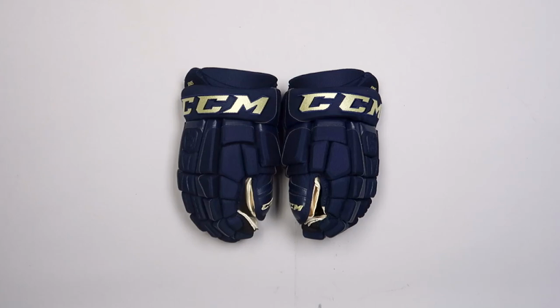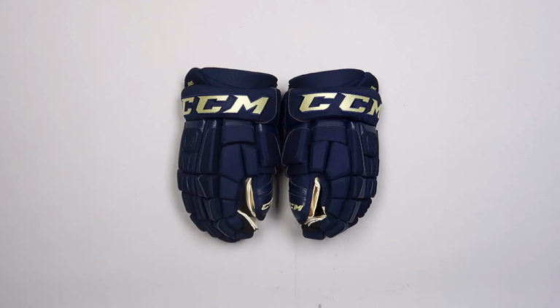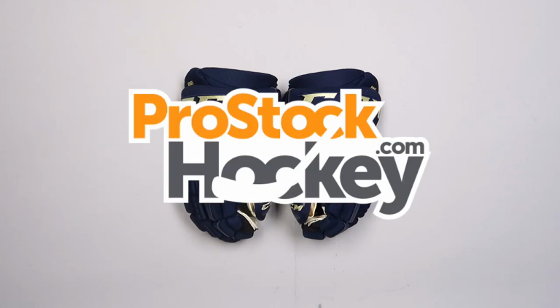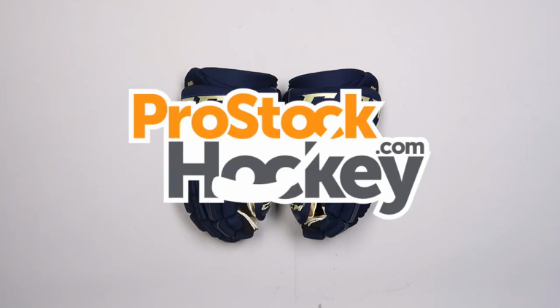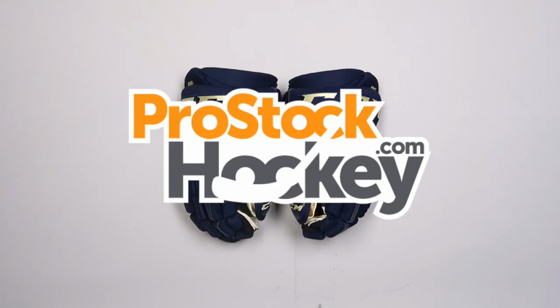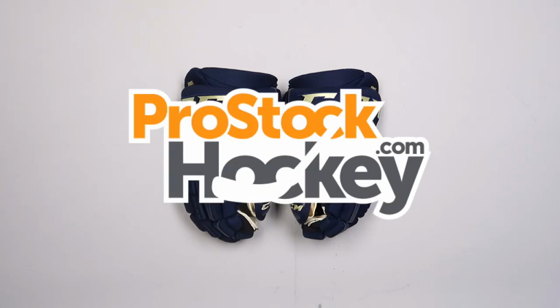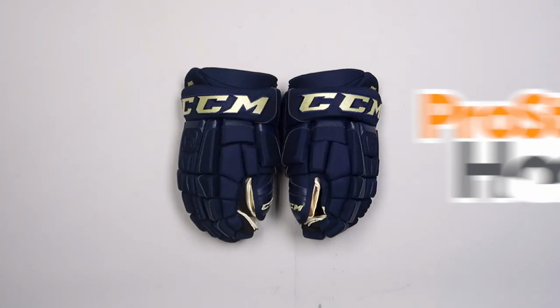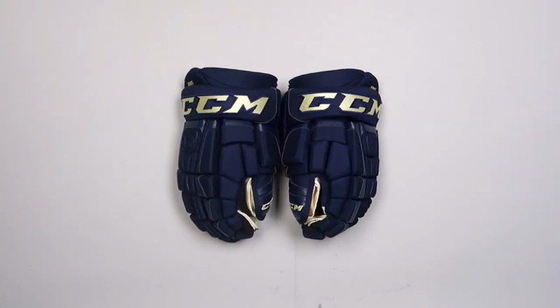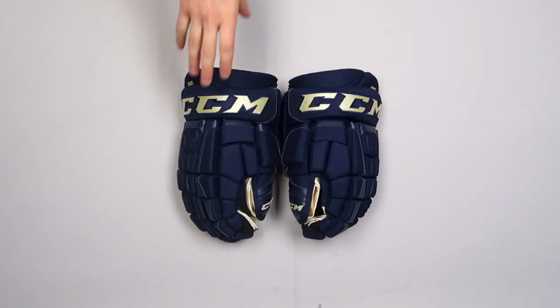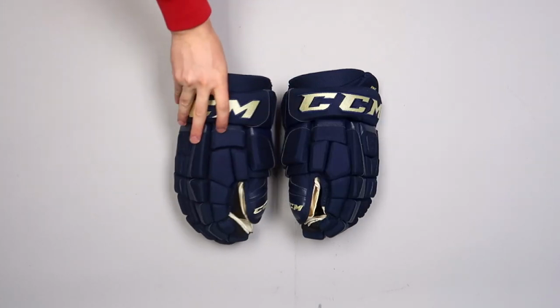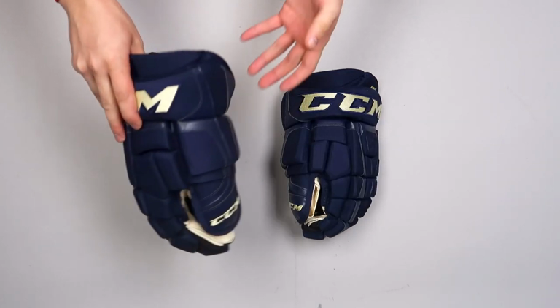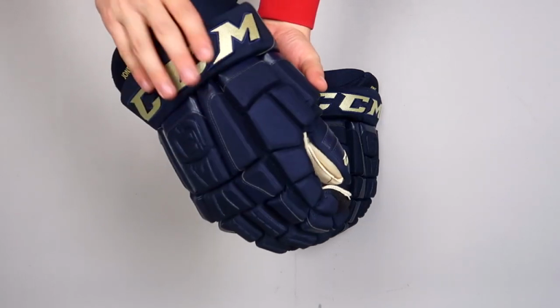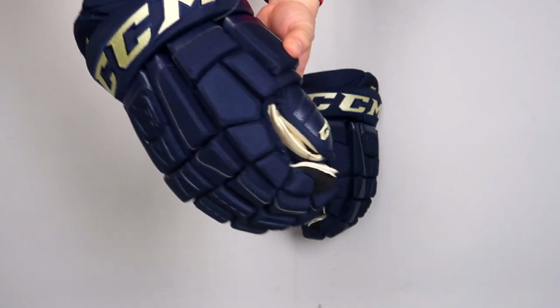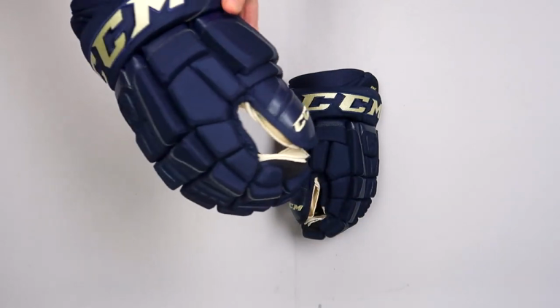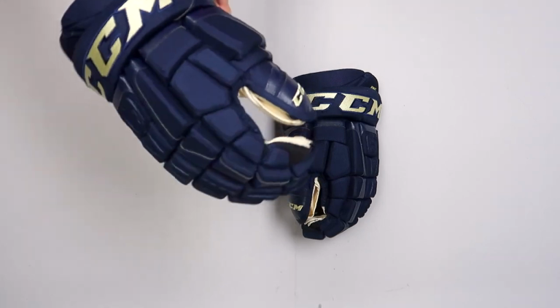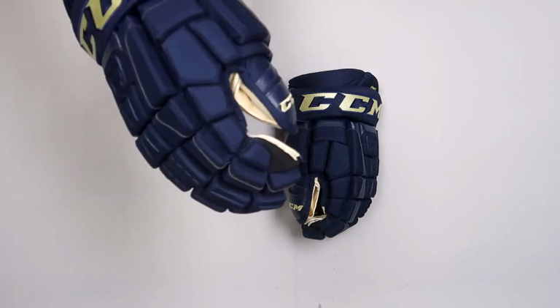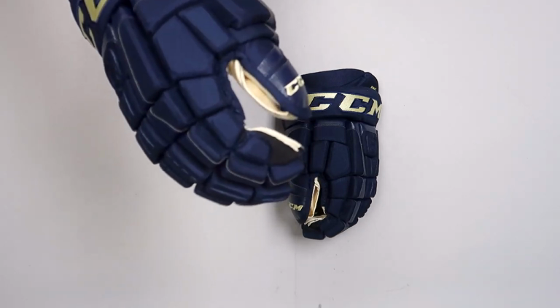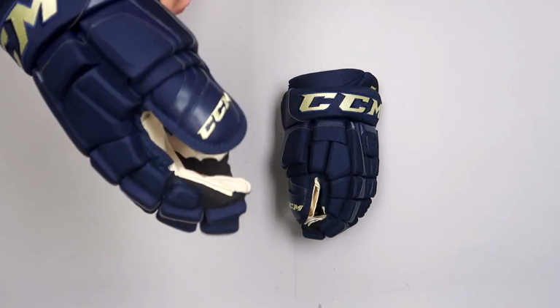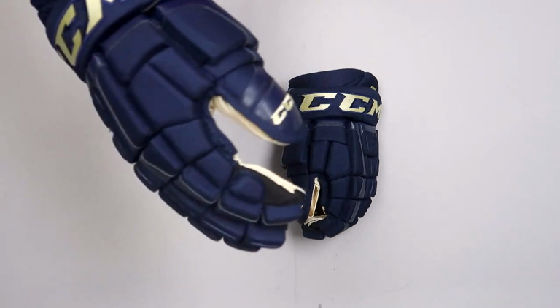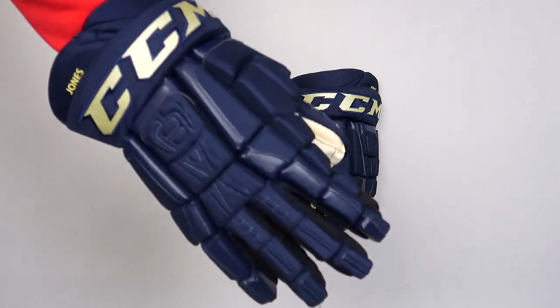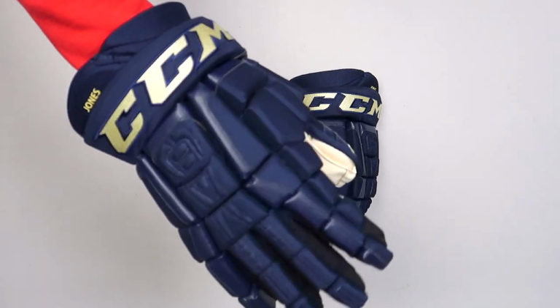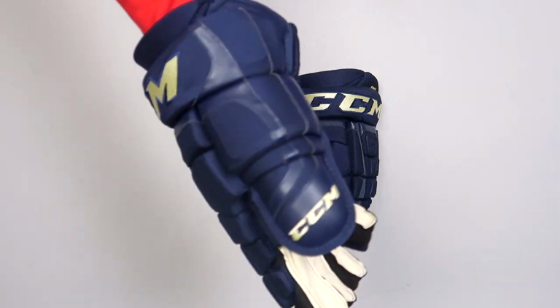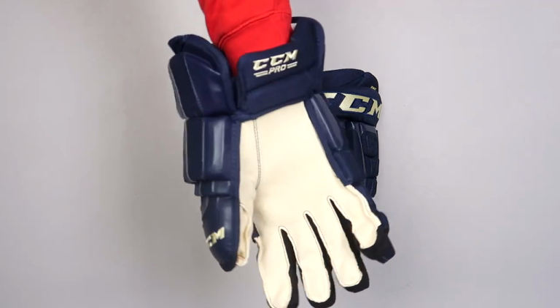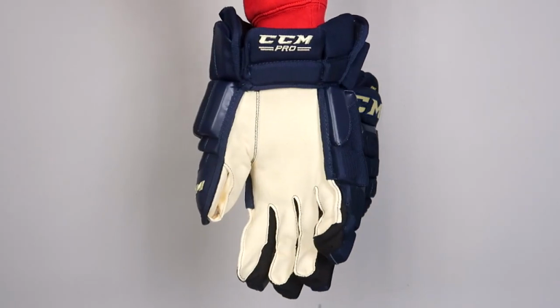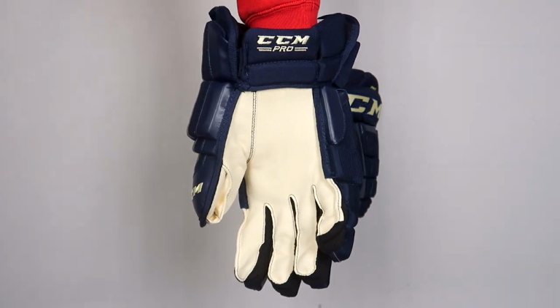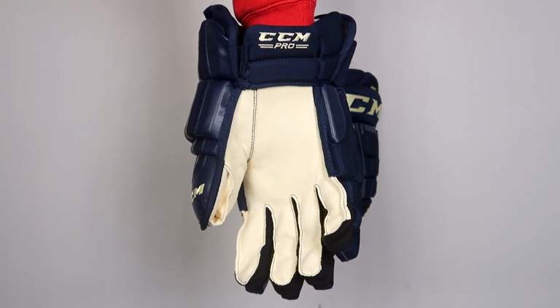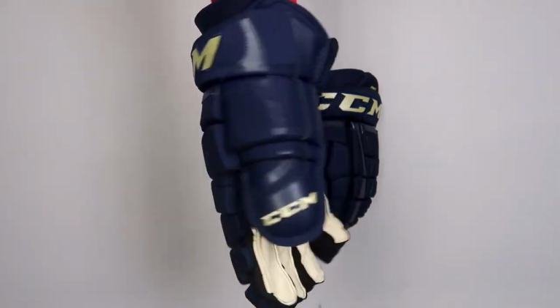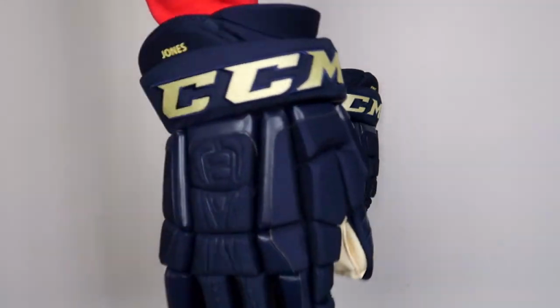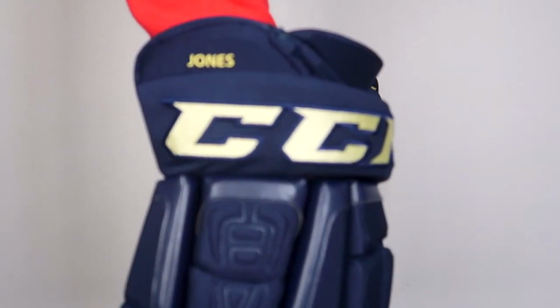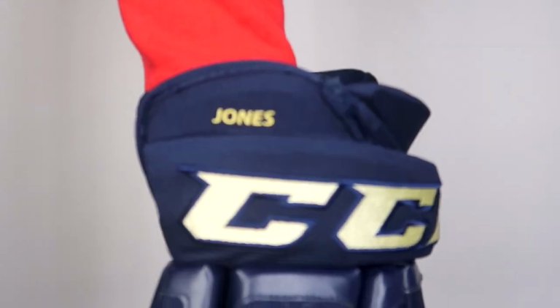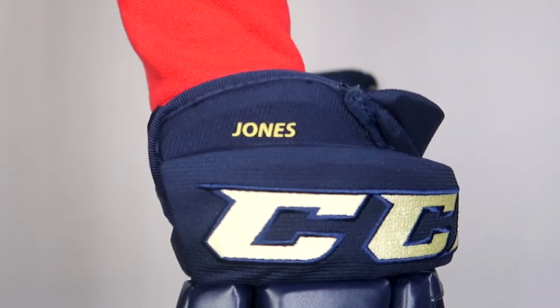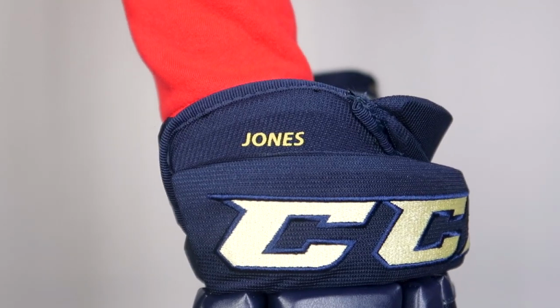Hey guys, Ken from Pro Stock Hockey here with some overstock gloves from the Columbus Blue Jackets. This is a pair of CCM HGCL PX gloves in a size 15, originally manufactured for Seth Jones.